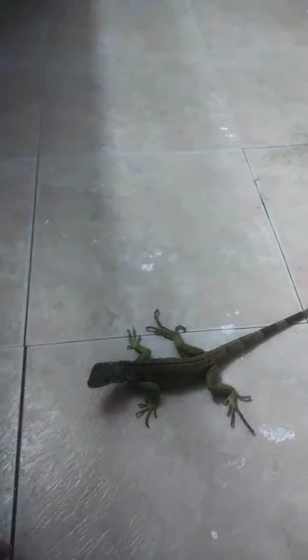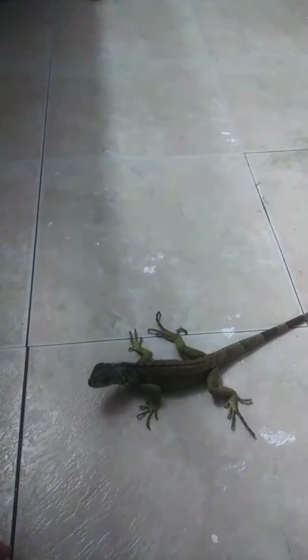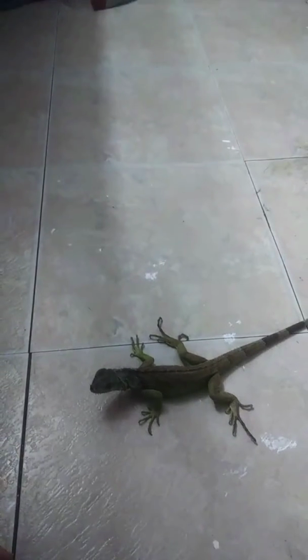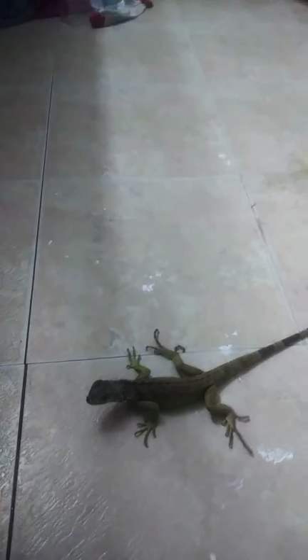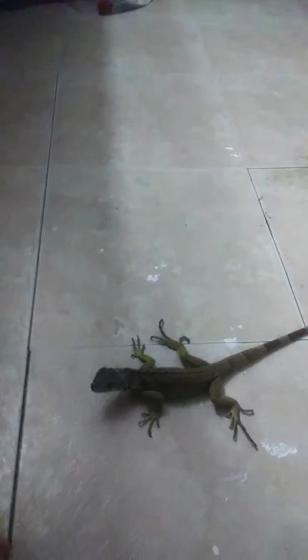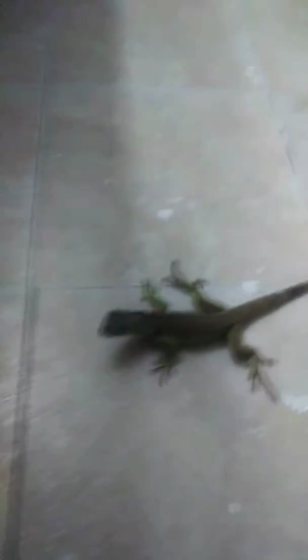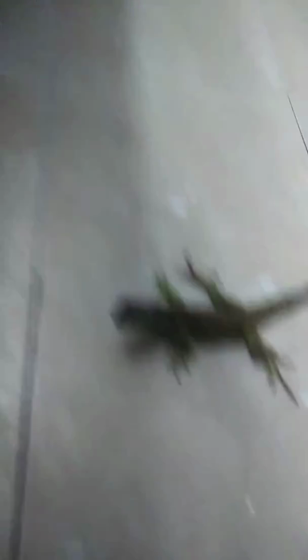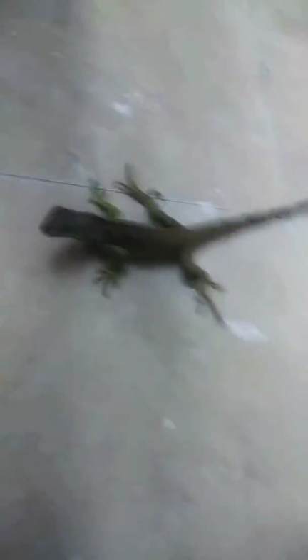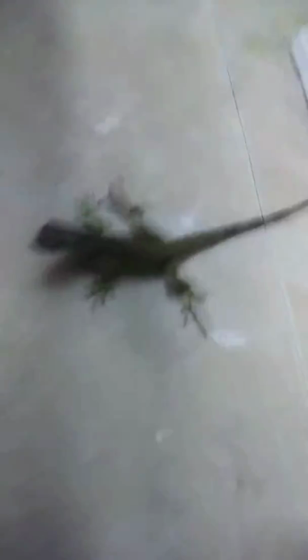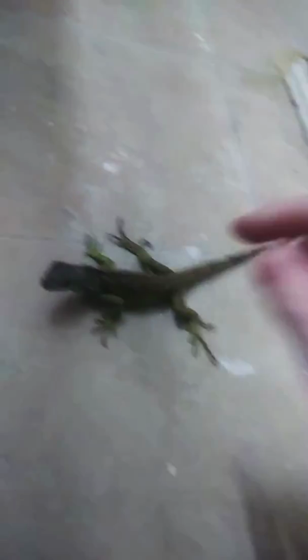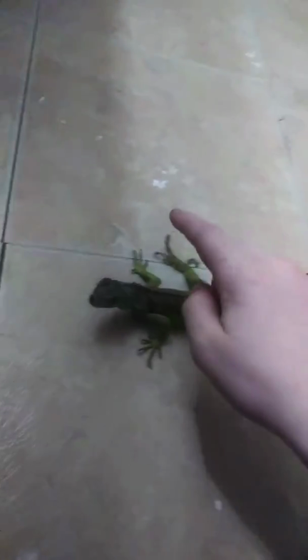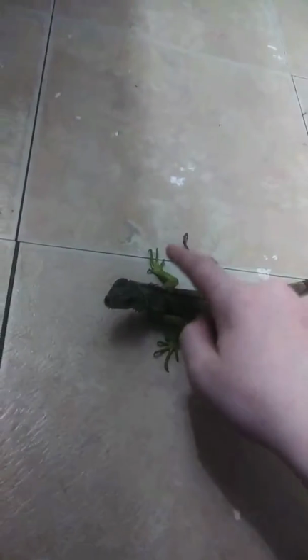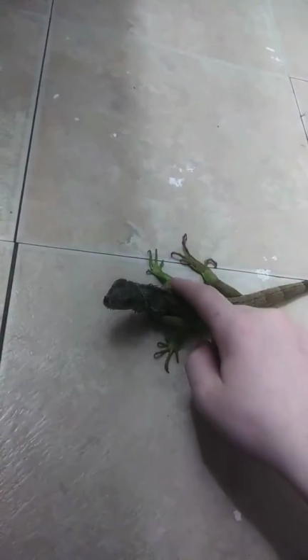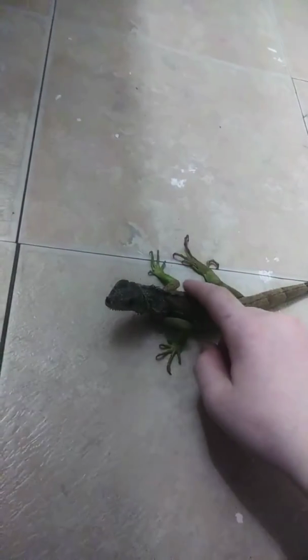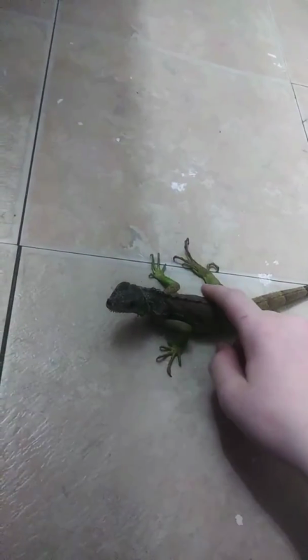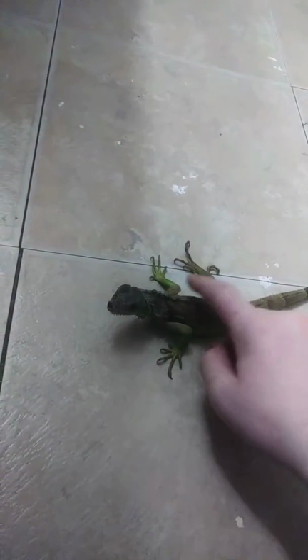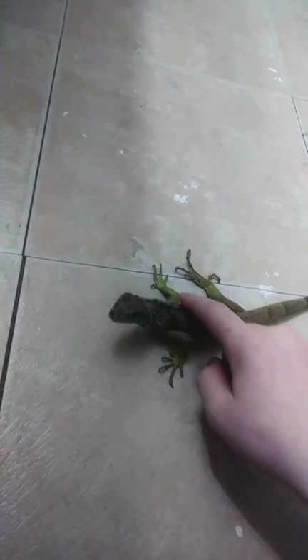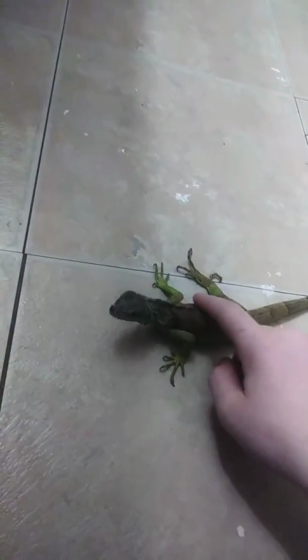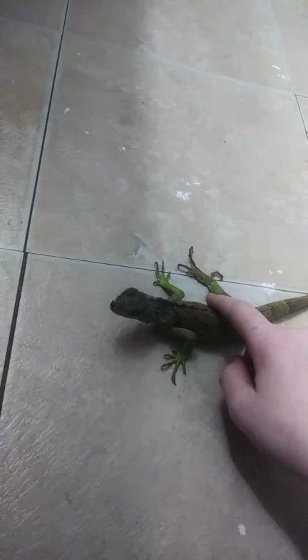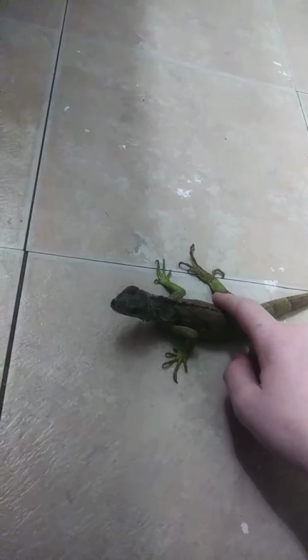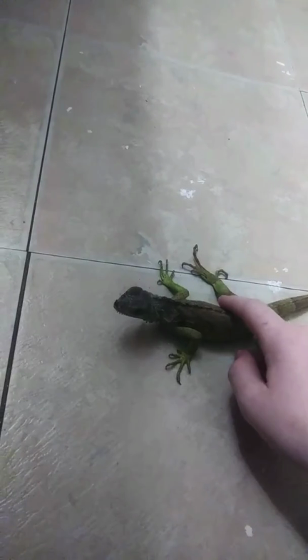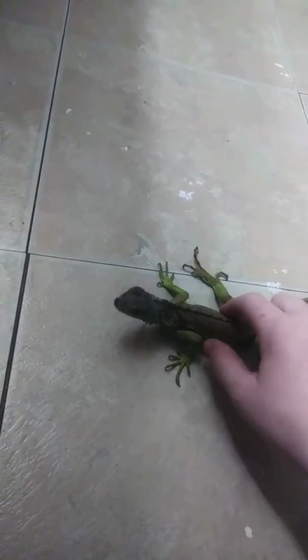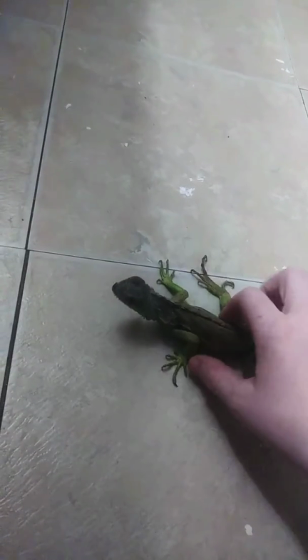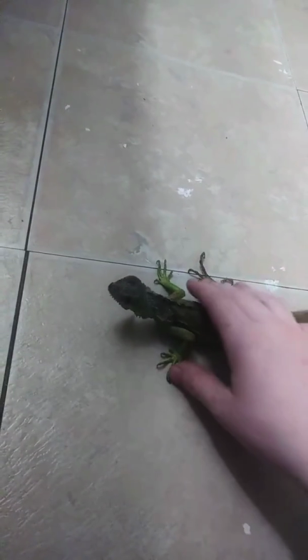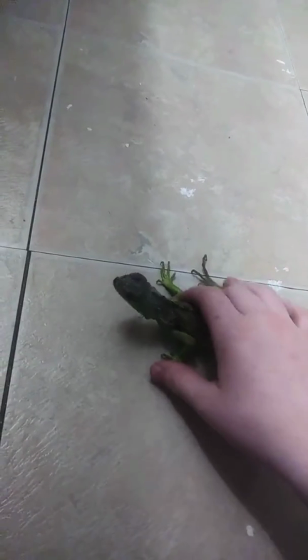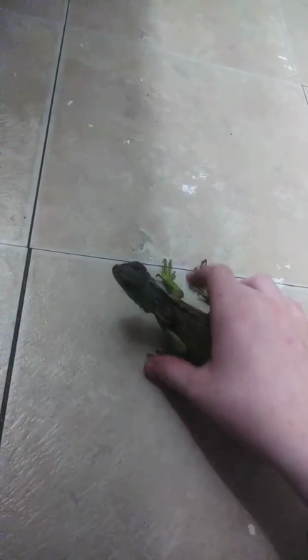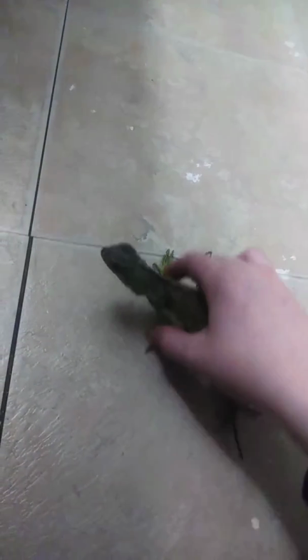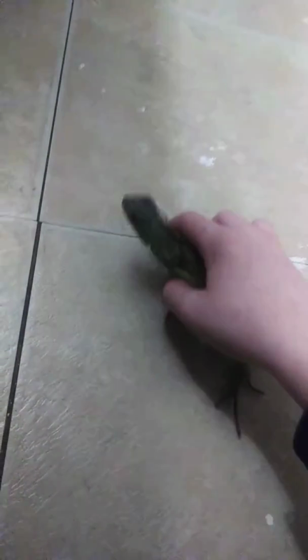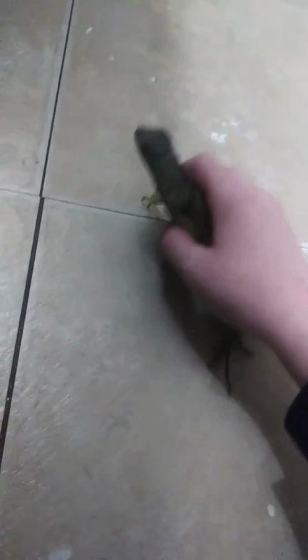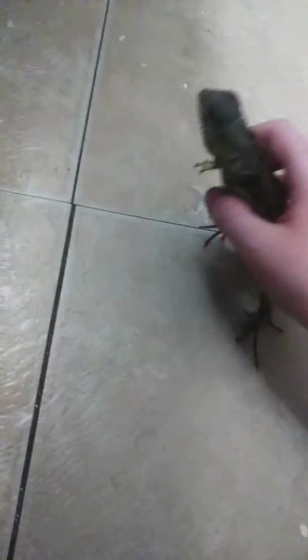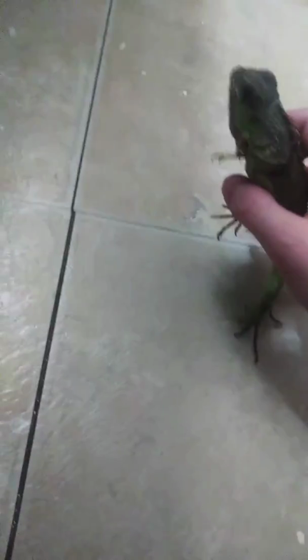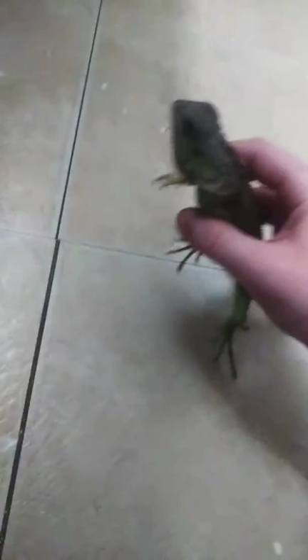What's up? This is my iguana review. I'm going to show you how to tell what gender your iguana is.